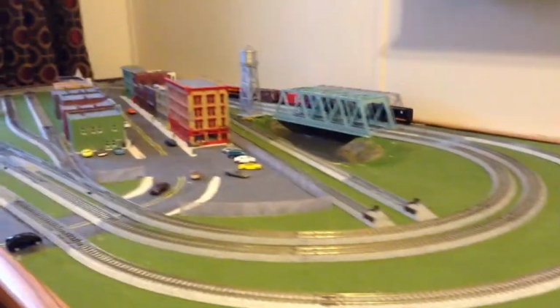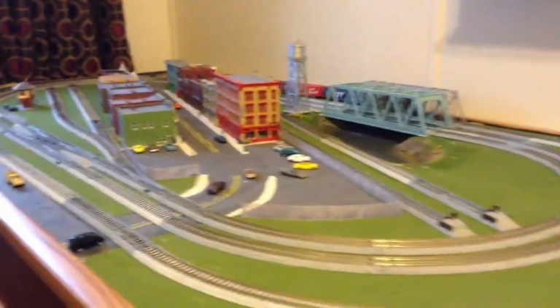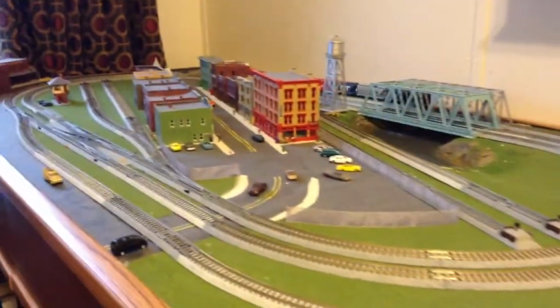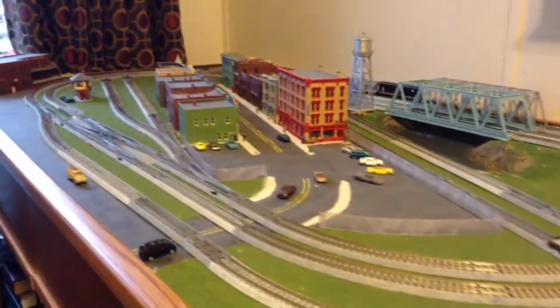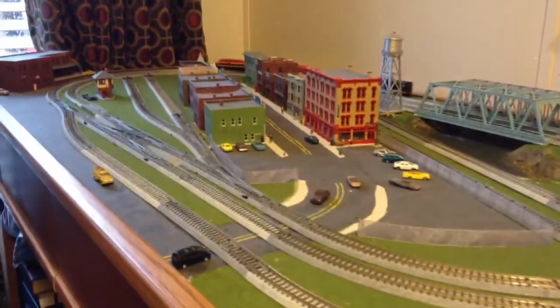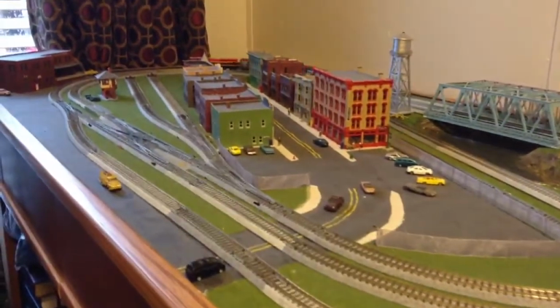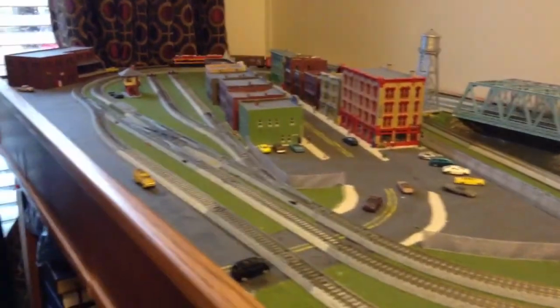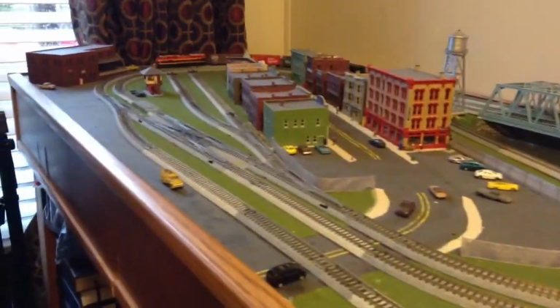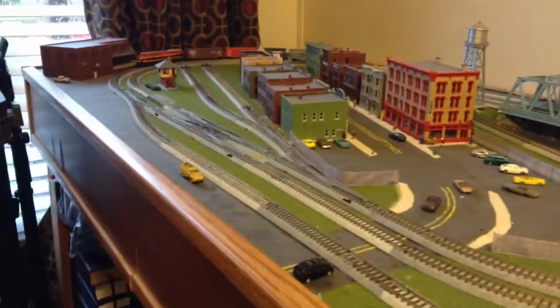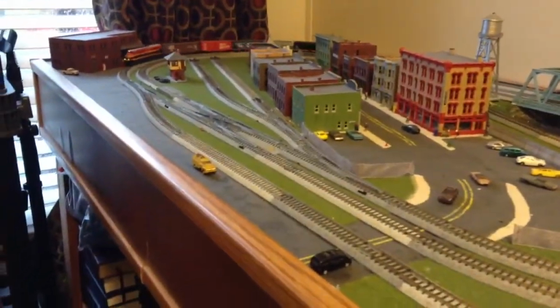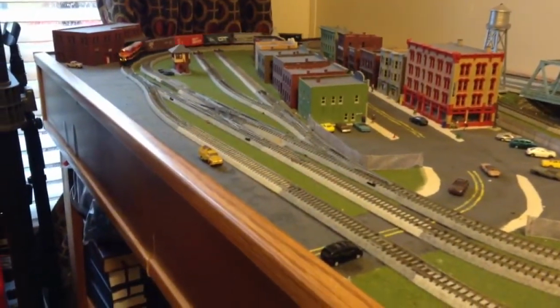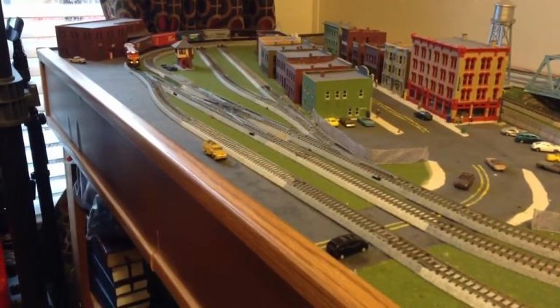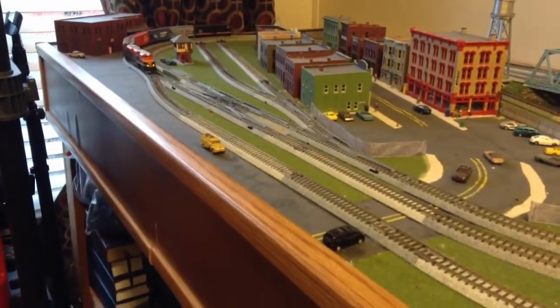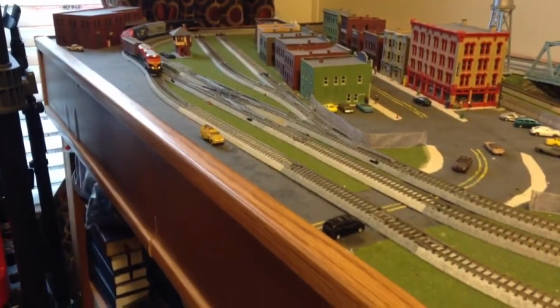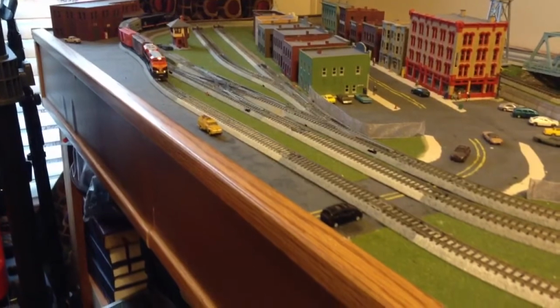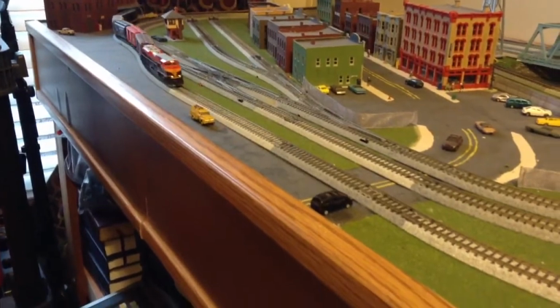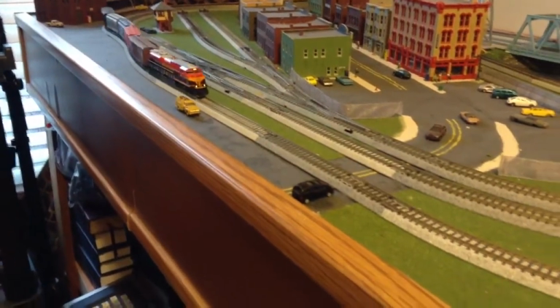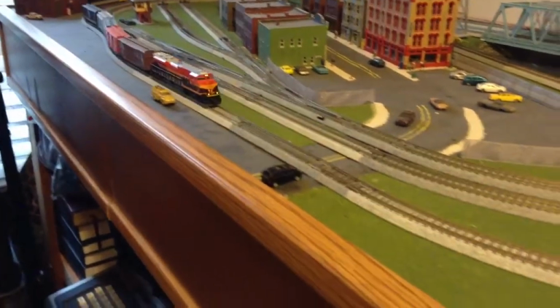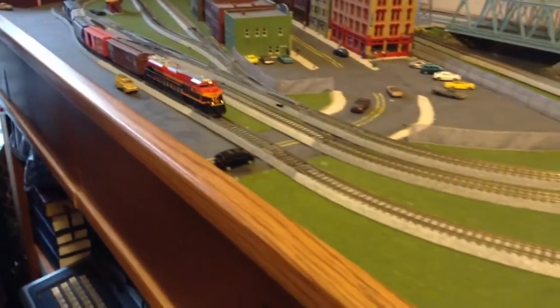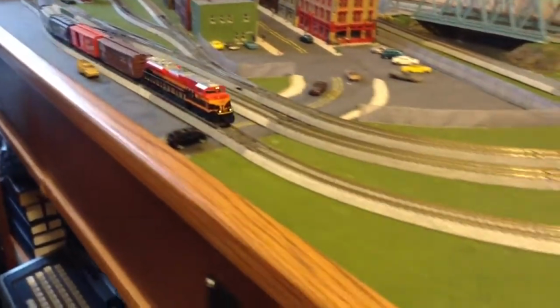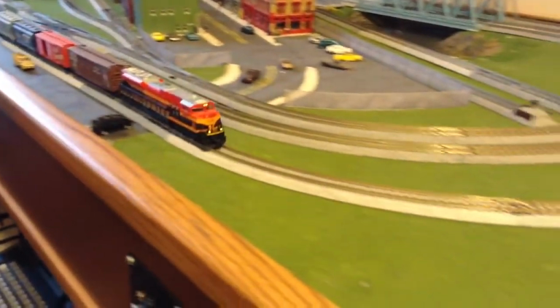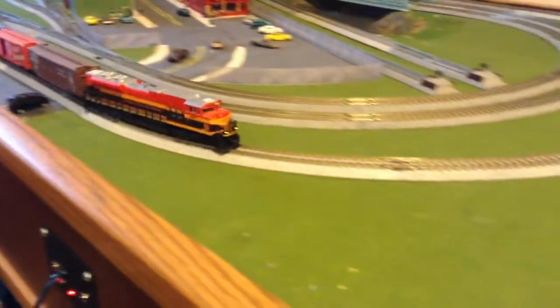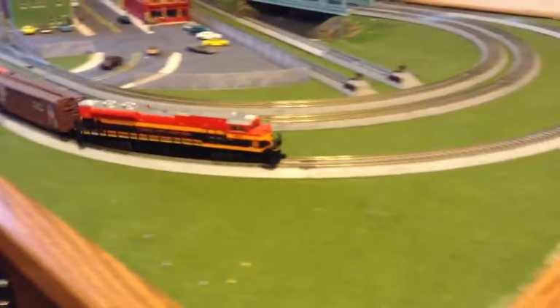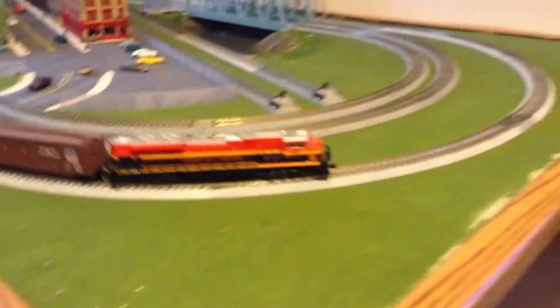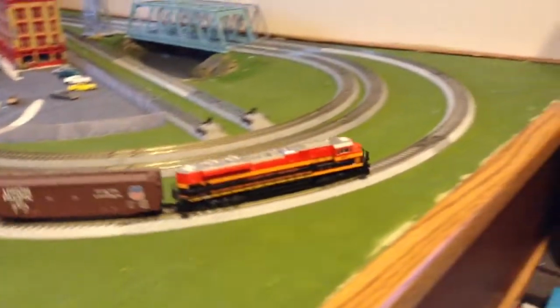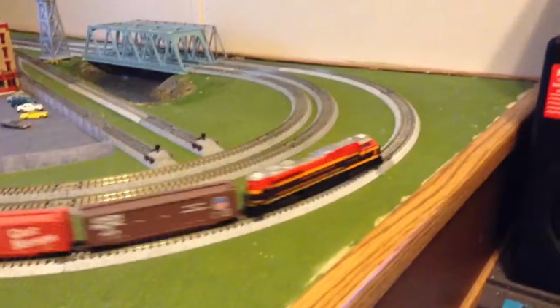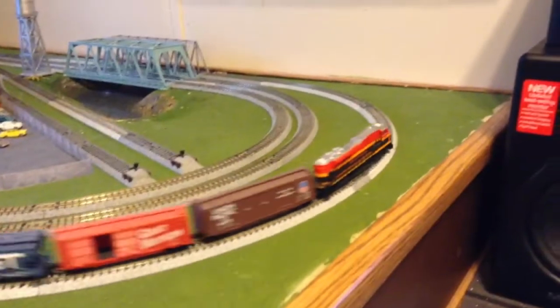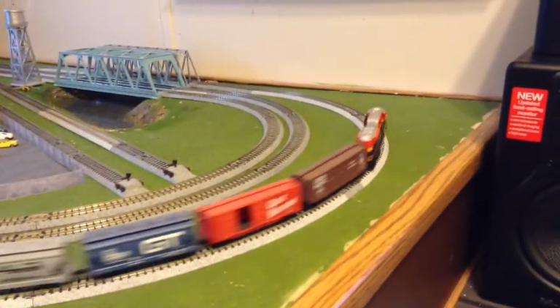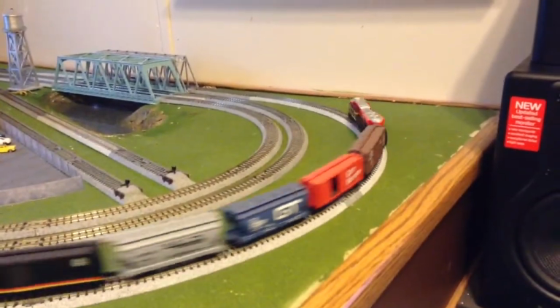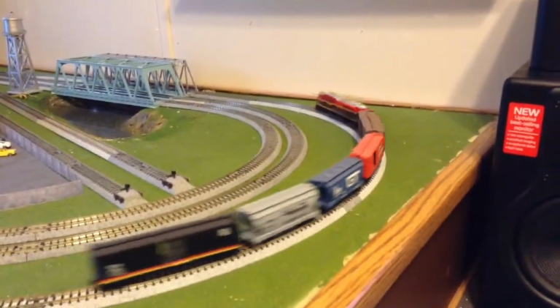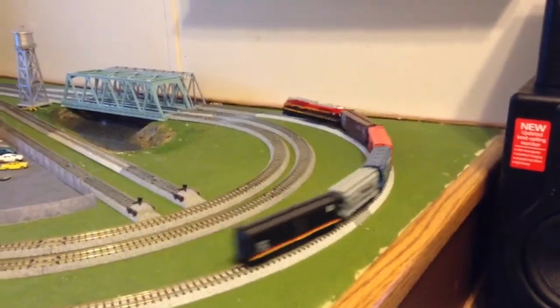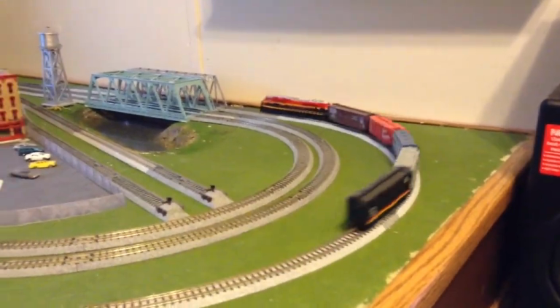I haven't run my train in a long while, so I cleaned the track up a little bit just a while ago. This is the first time I've ran this thing in several months. It runs pretty good.